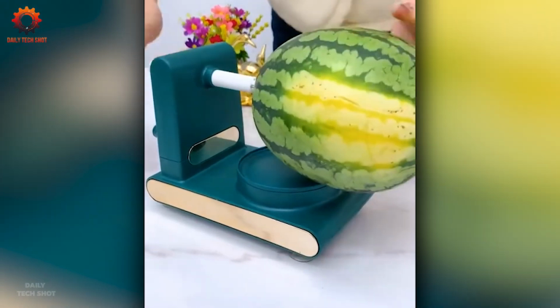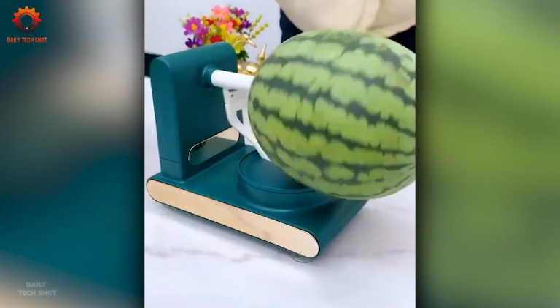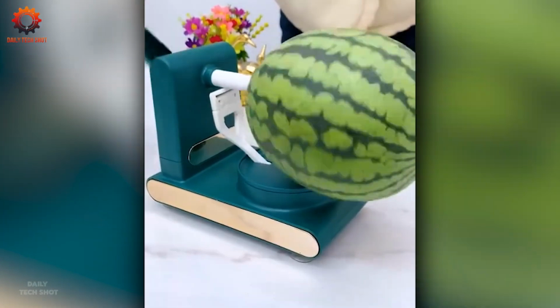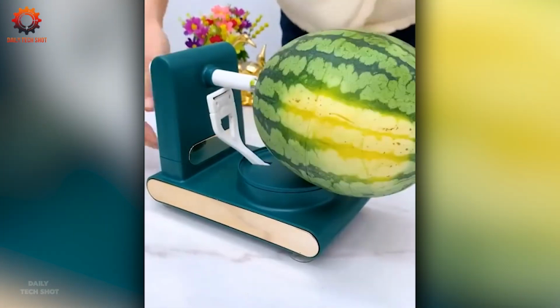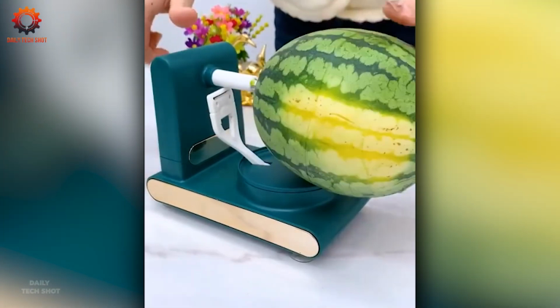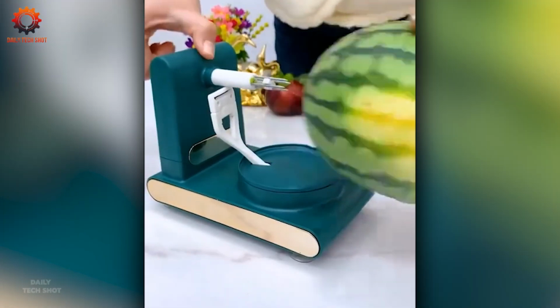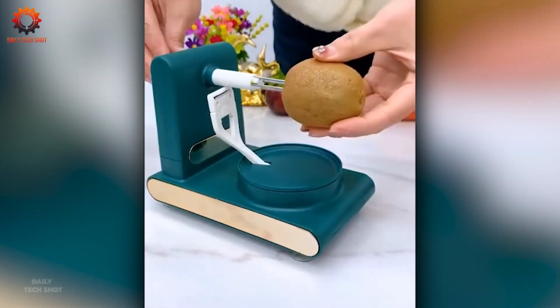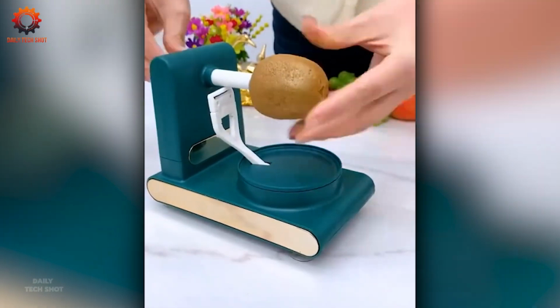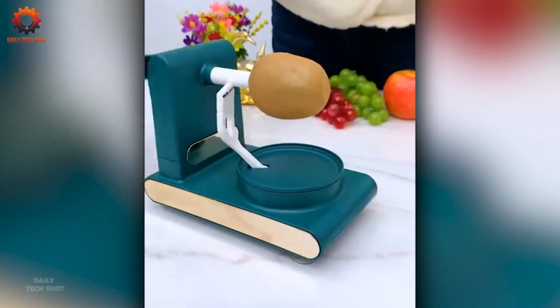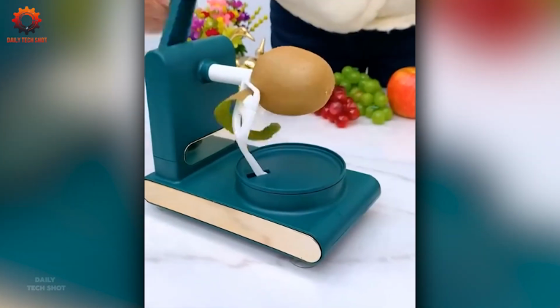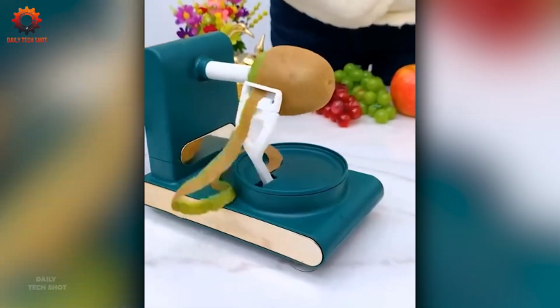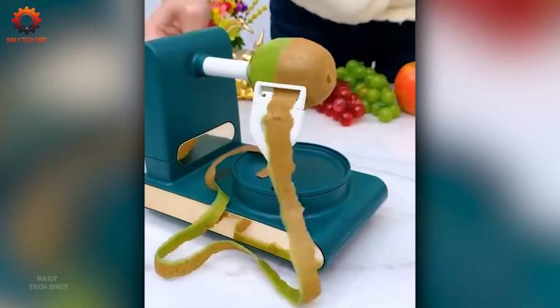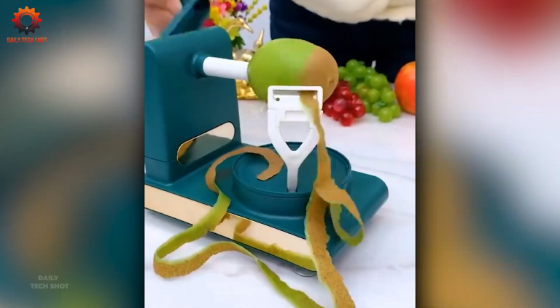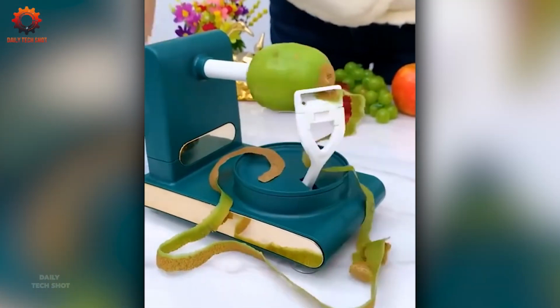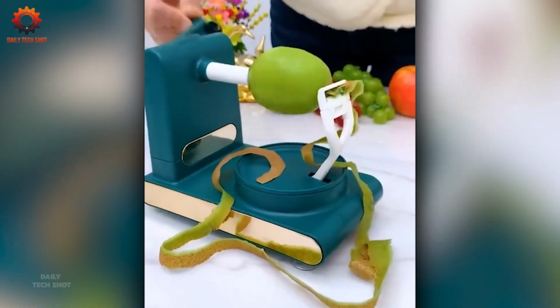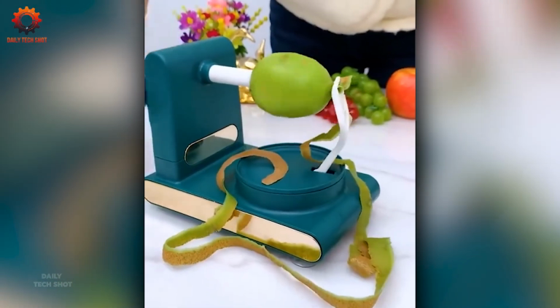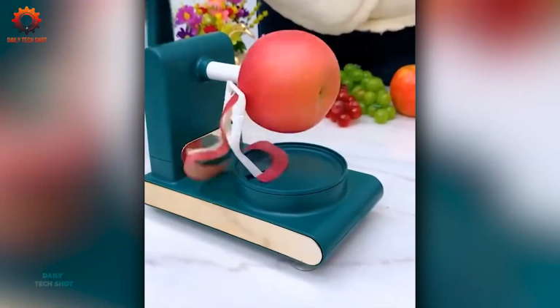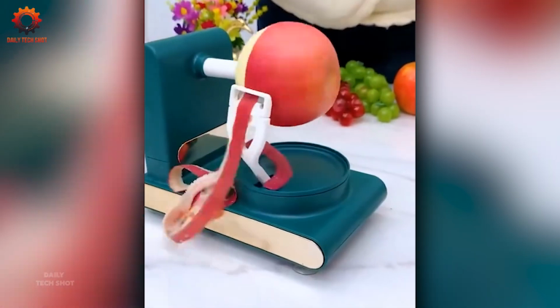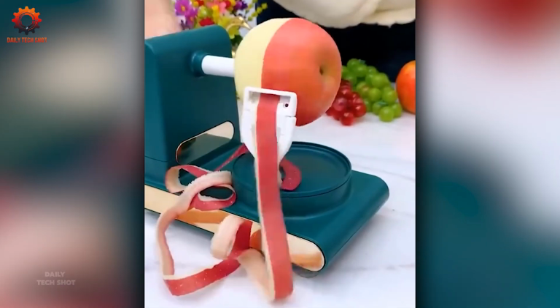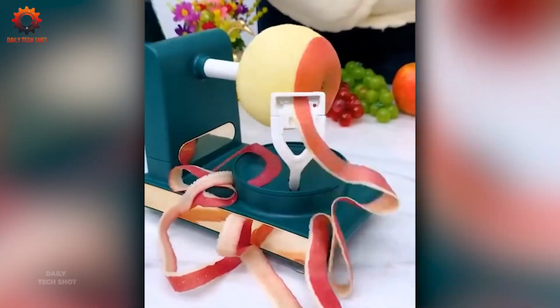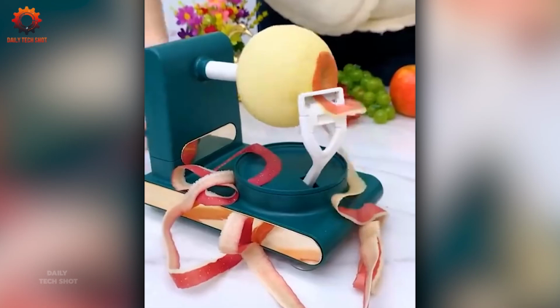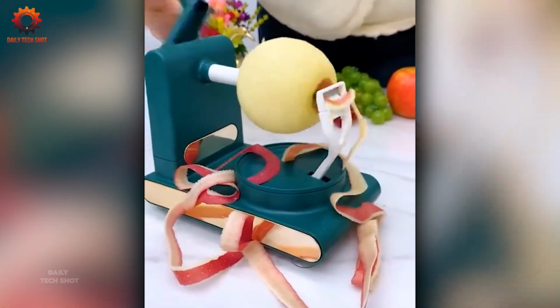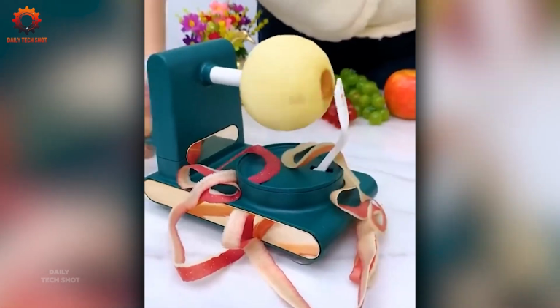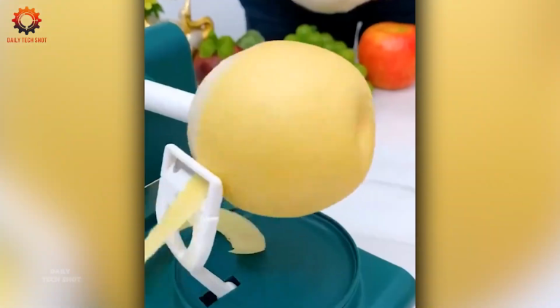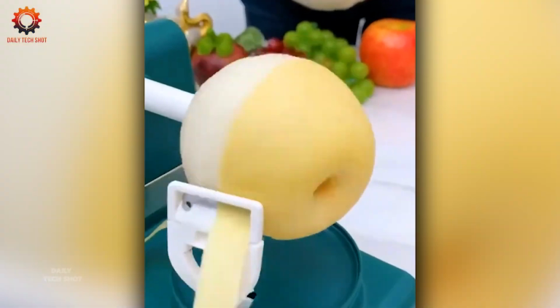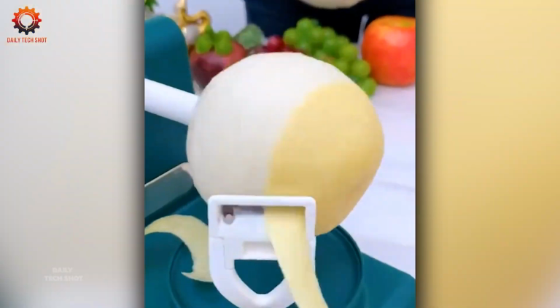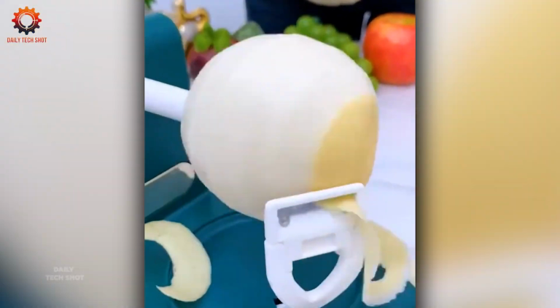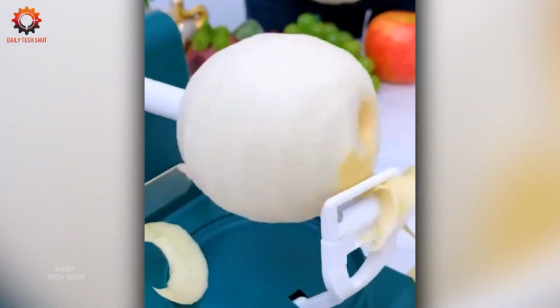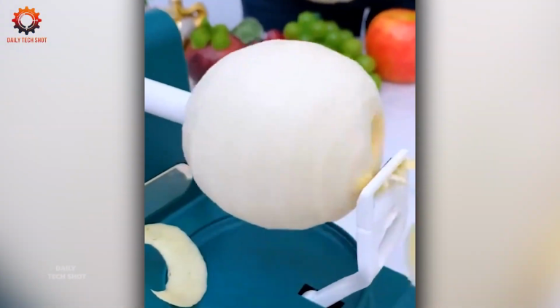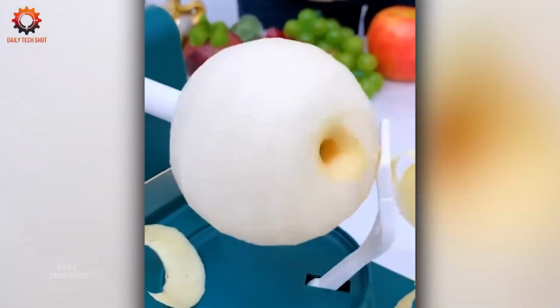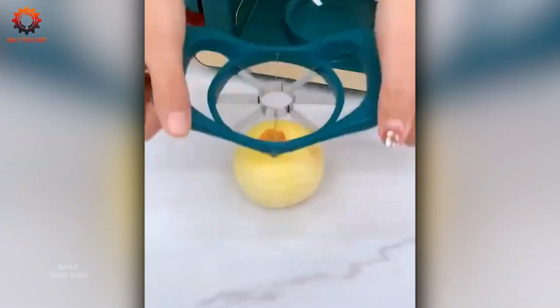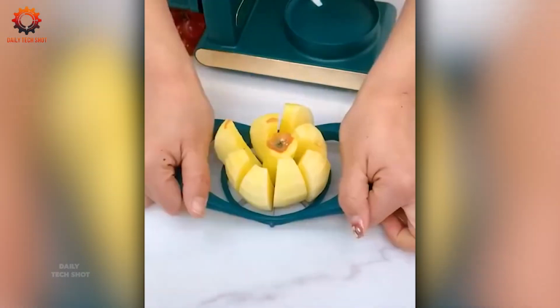Peeling fruits and vegetables has never been this smooth. In just a couple of minutes you've got your favorite flavors ready to enjoy — no mess, no stress.